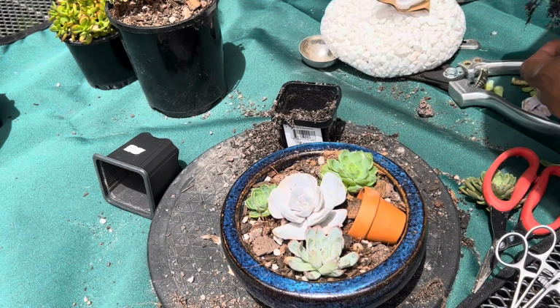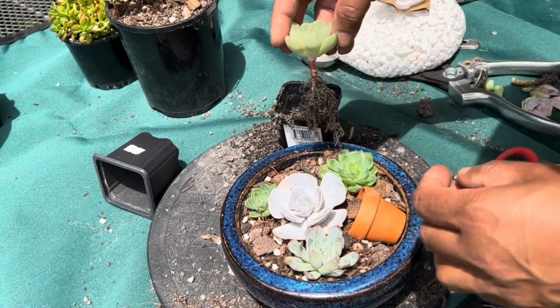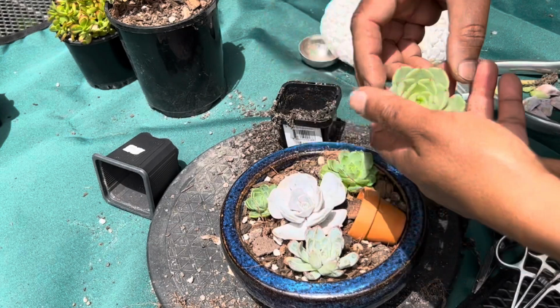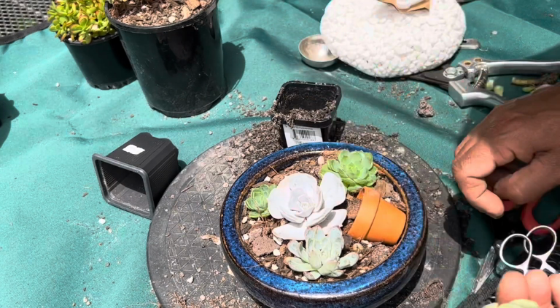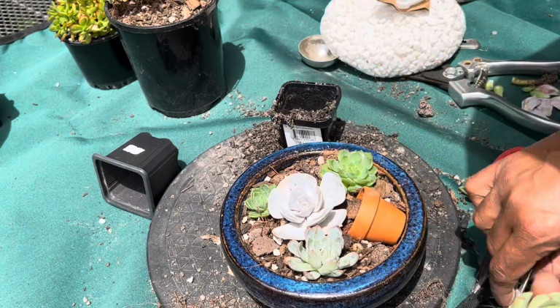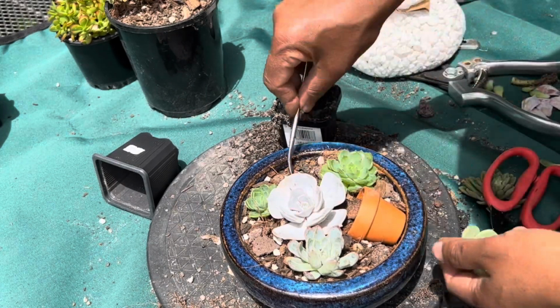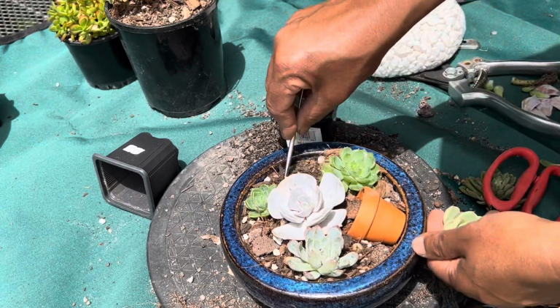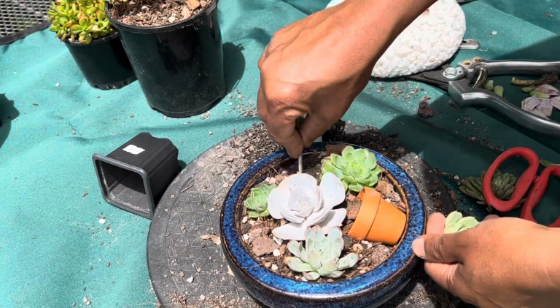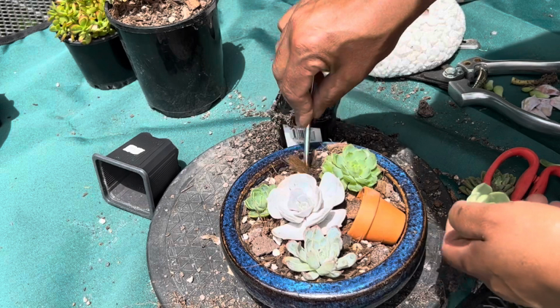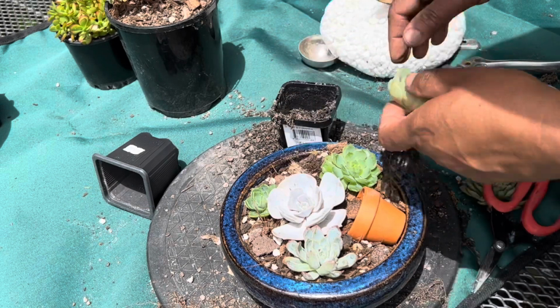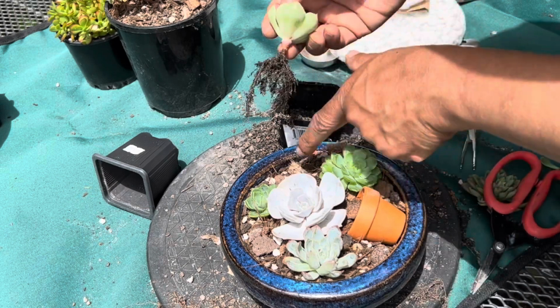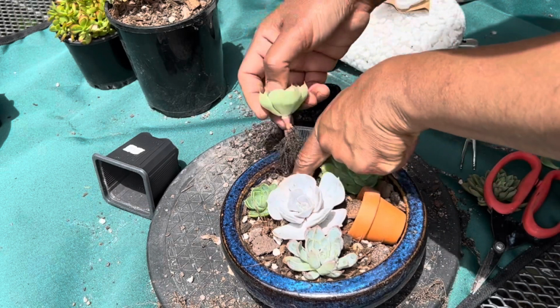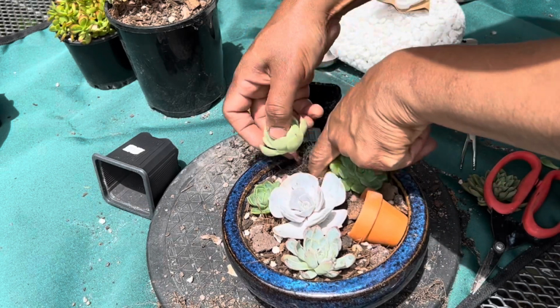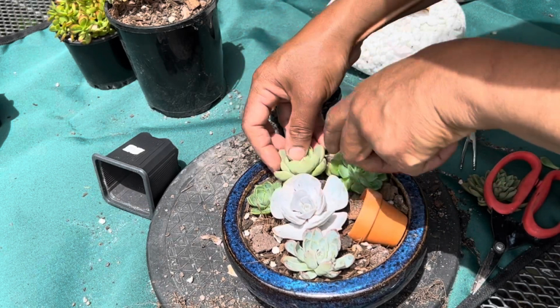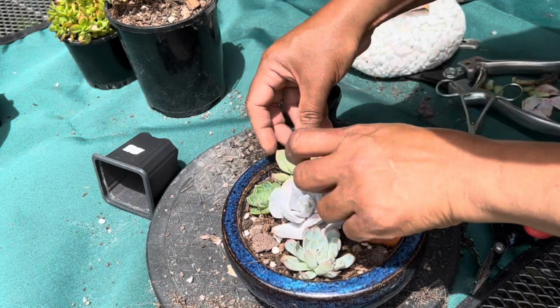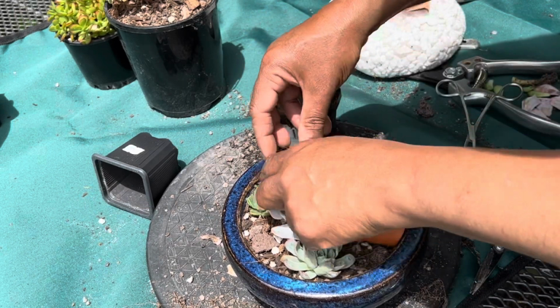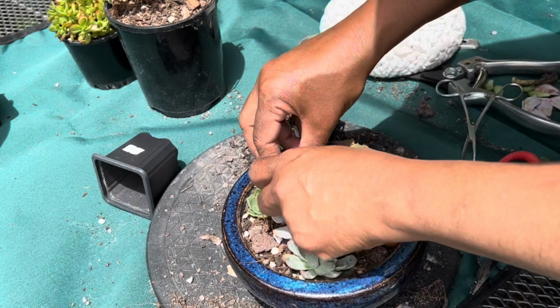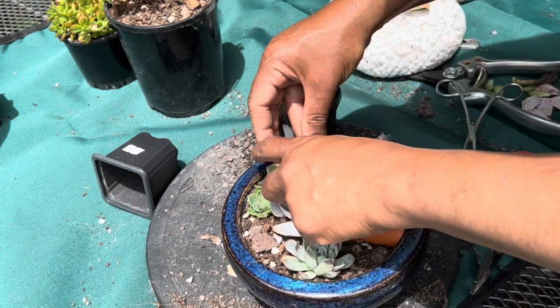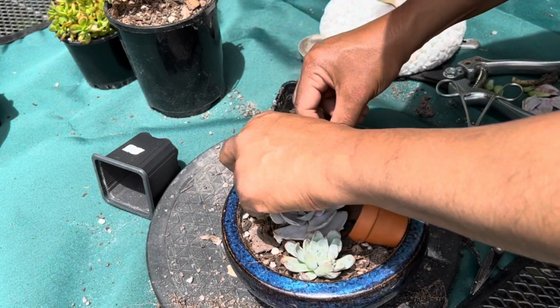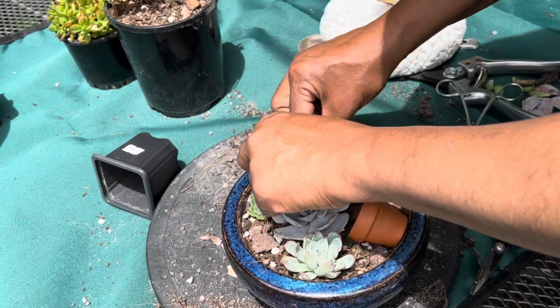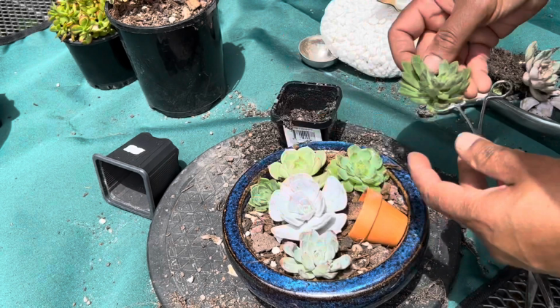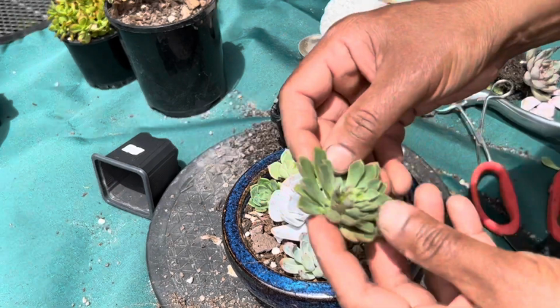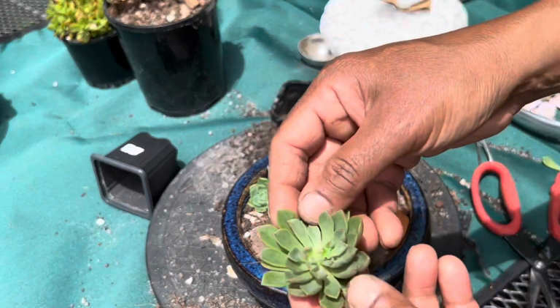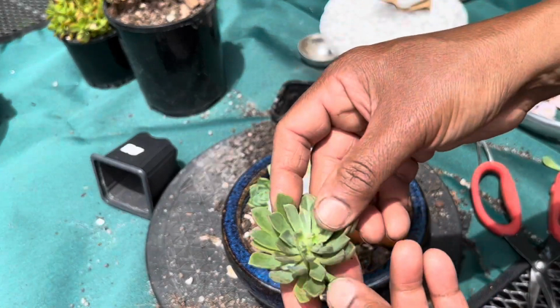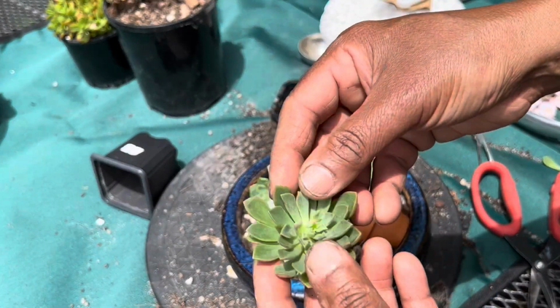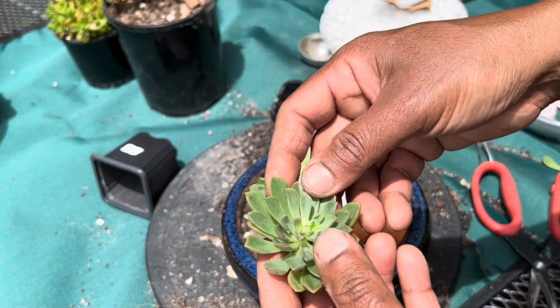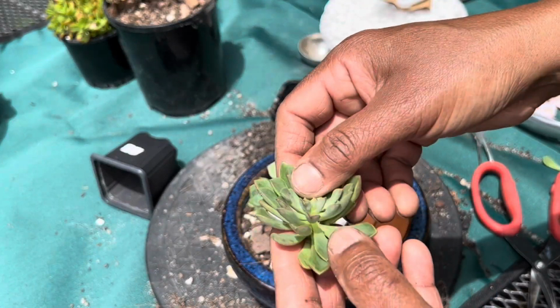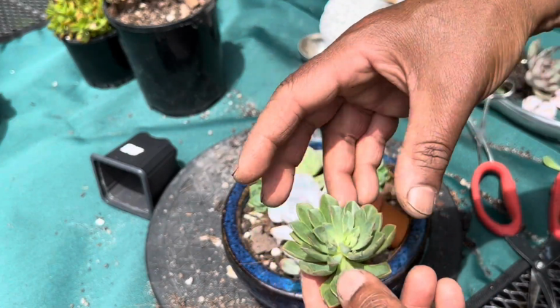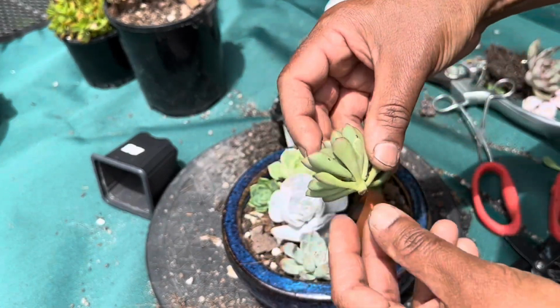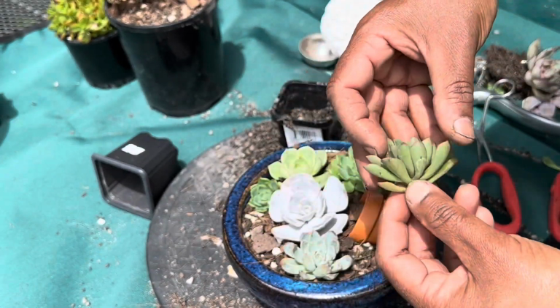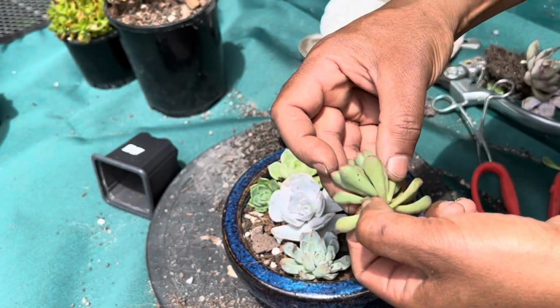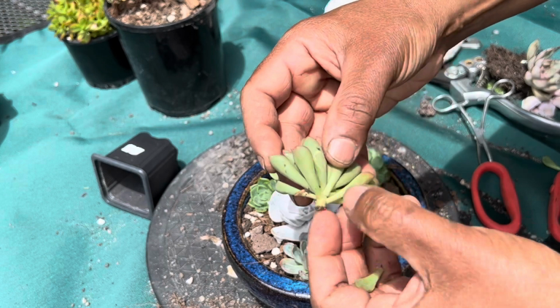Now it is ready and I'm going to put it in this corner. I also have this plant called echeveria dalidel, and it's a cutting.